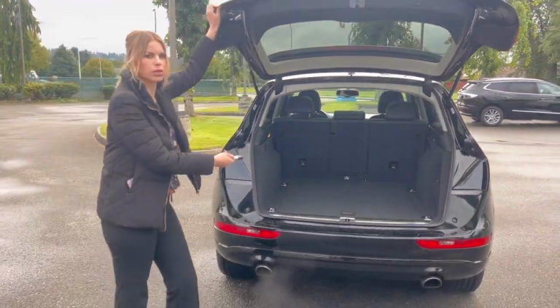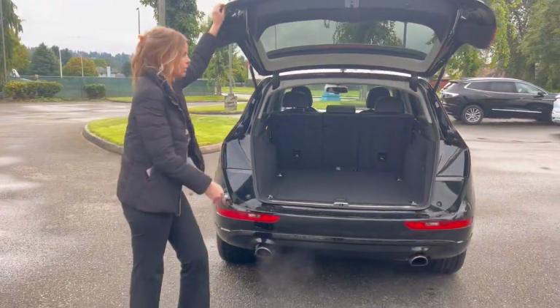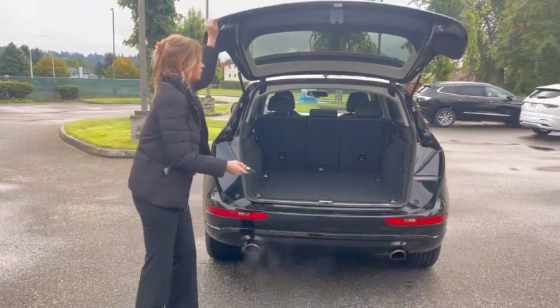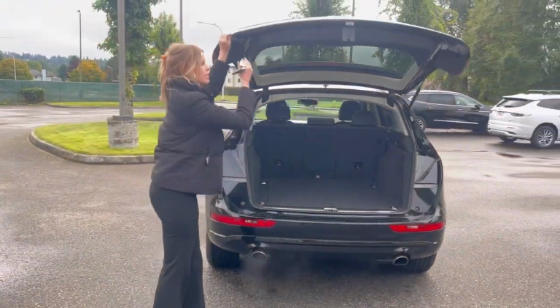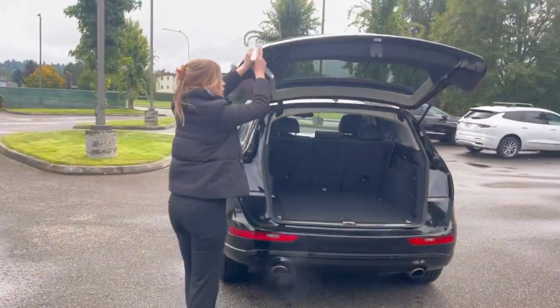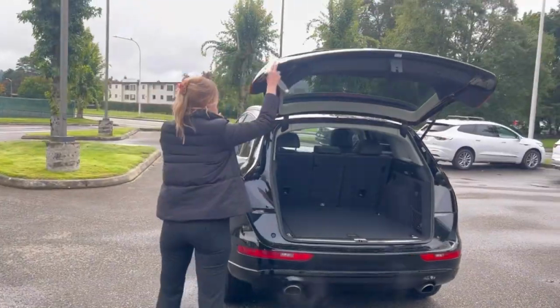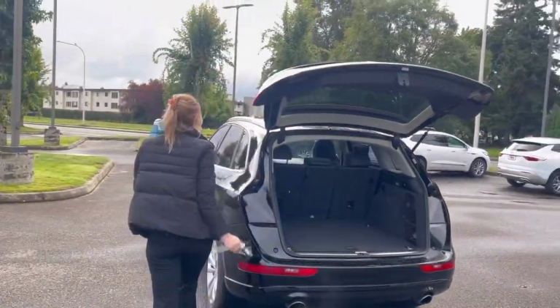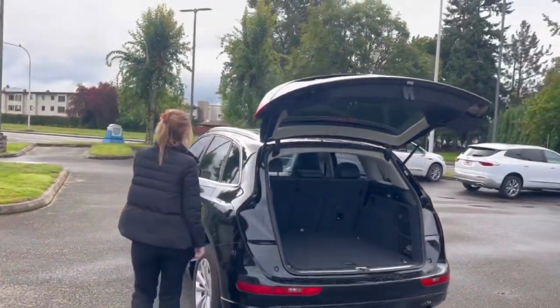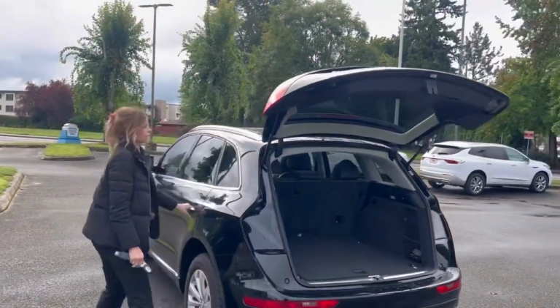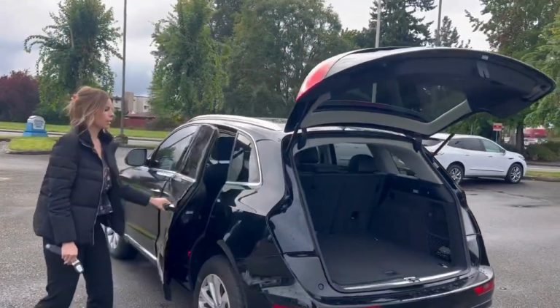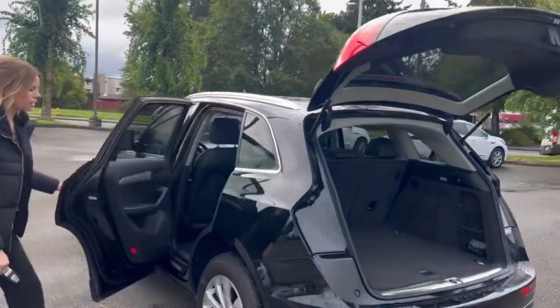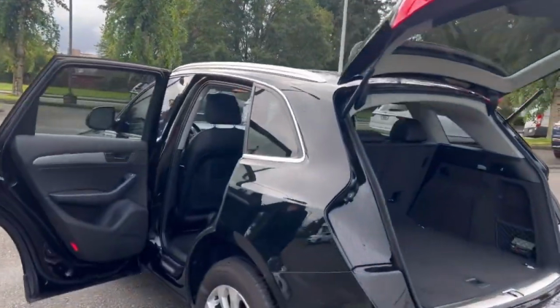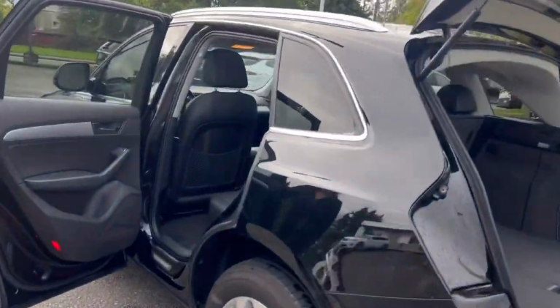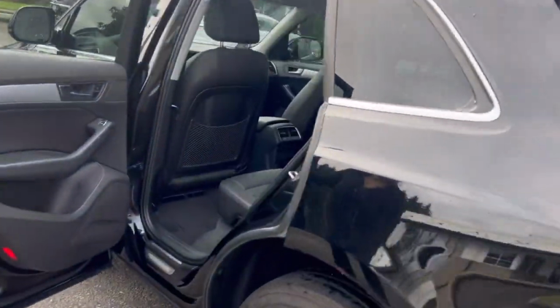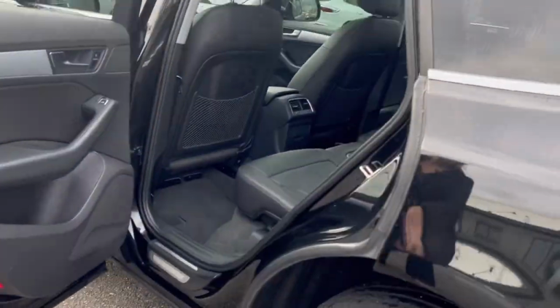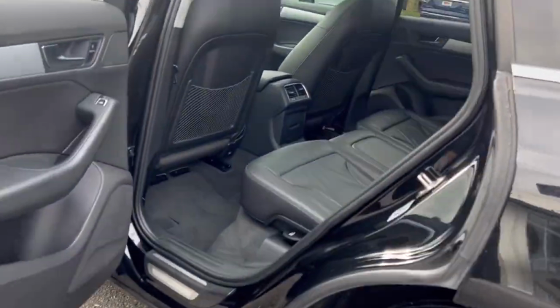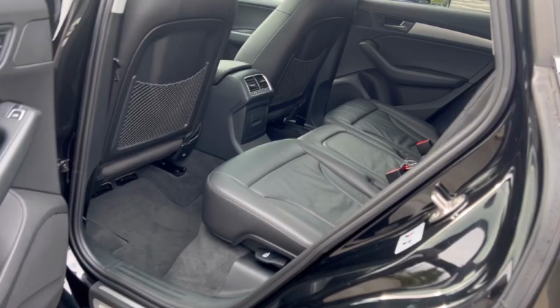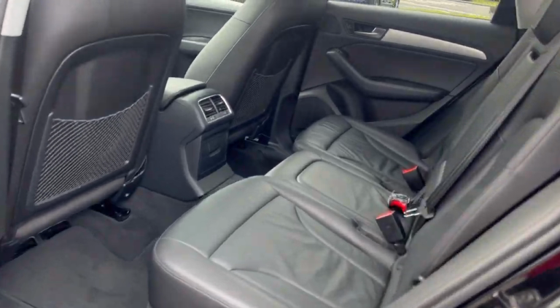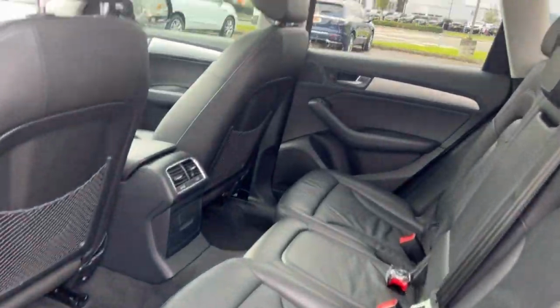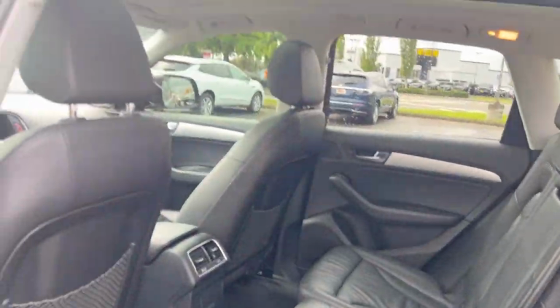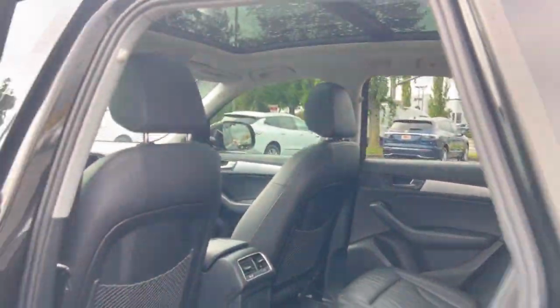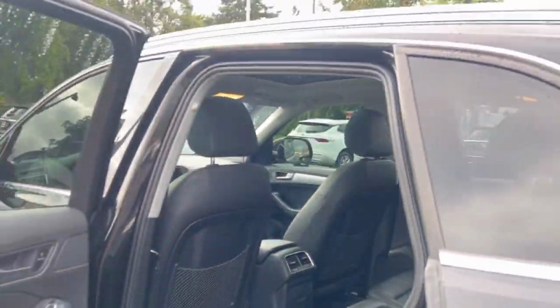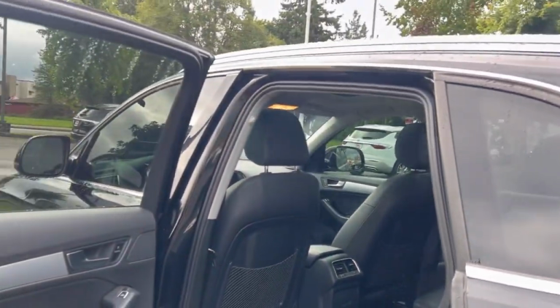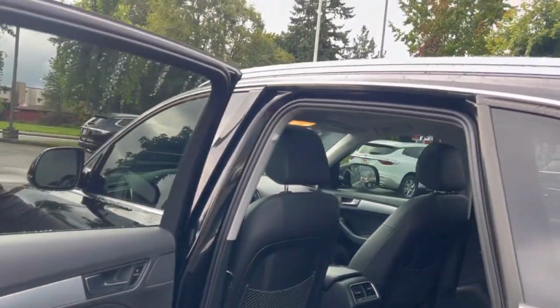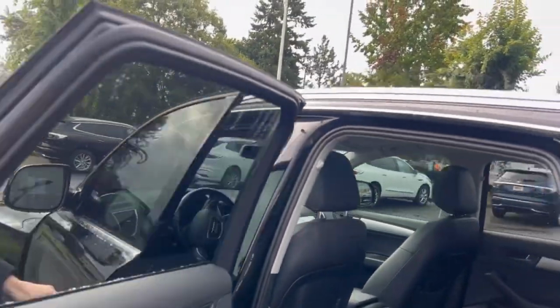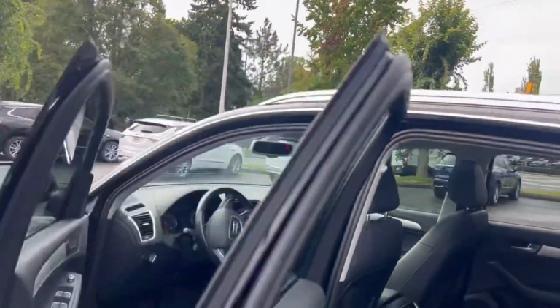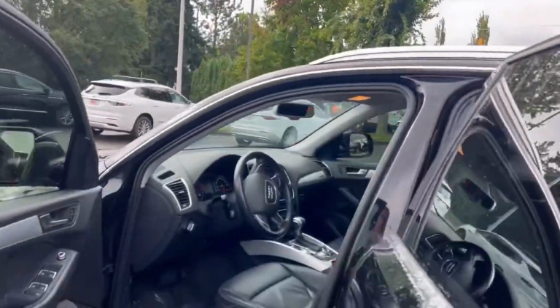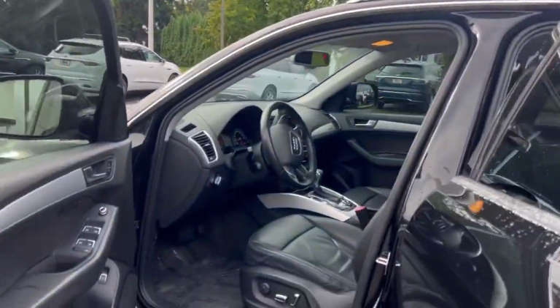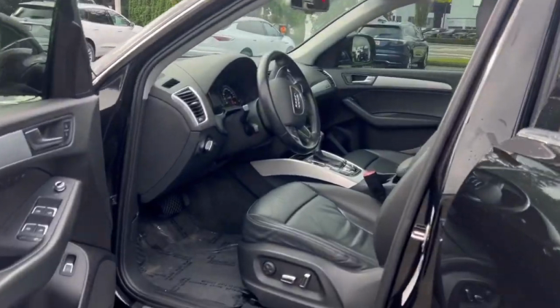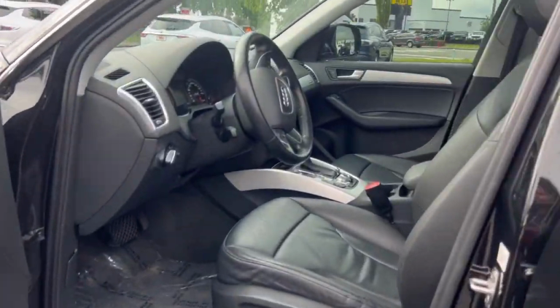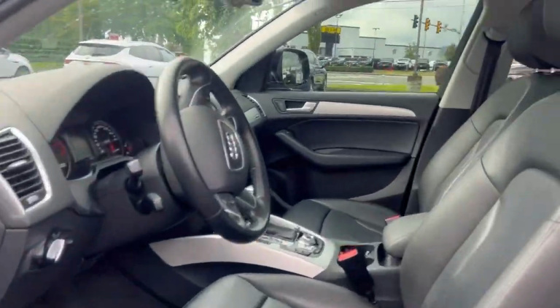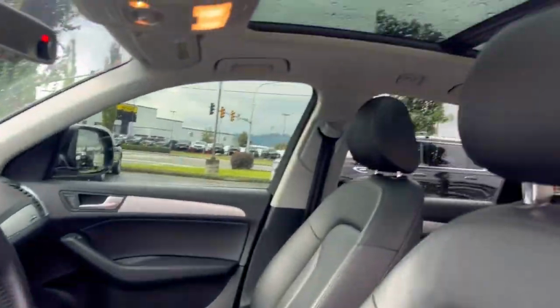So much room back there. Take a look at the interior — it's in really good condition for a 2016. It has the panoramic sunroof and leather interior.